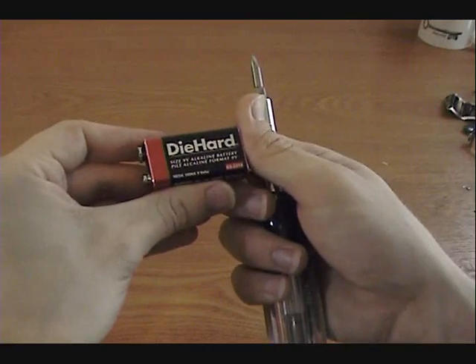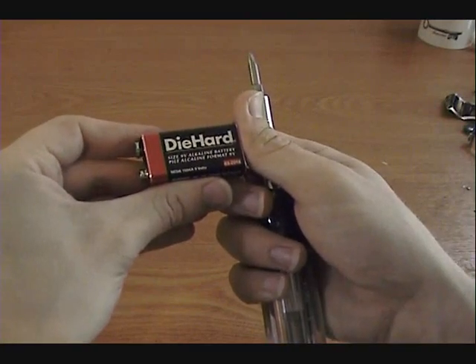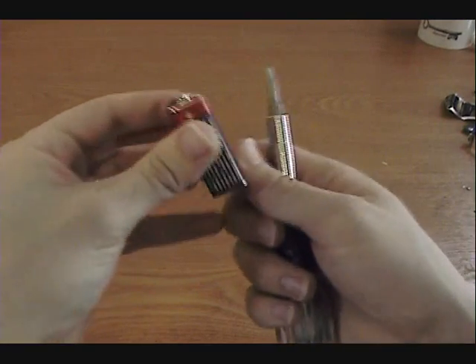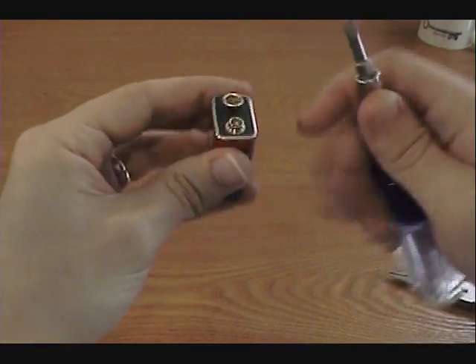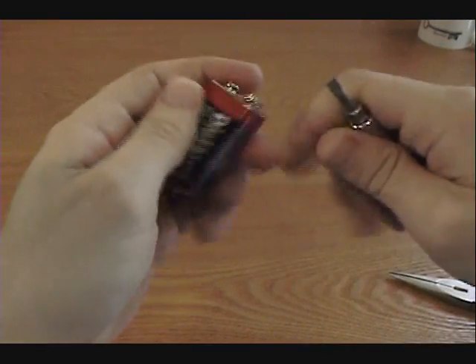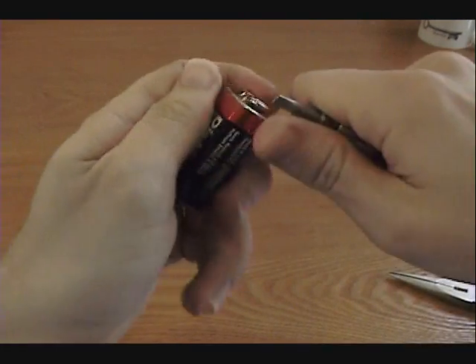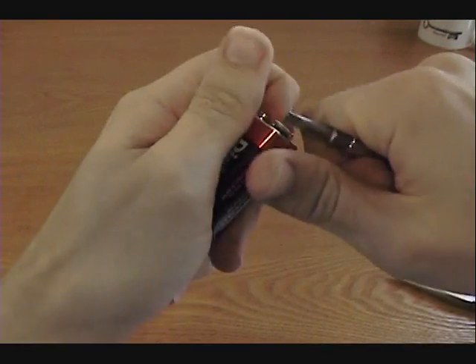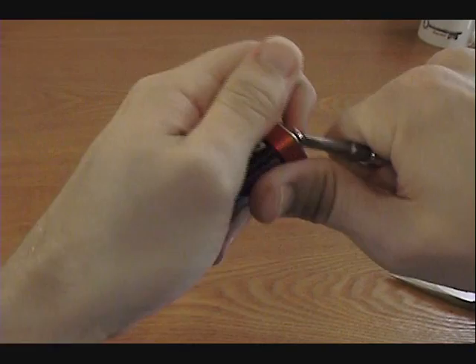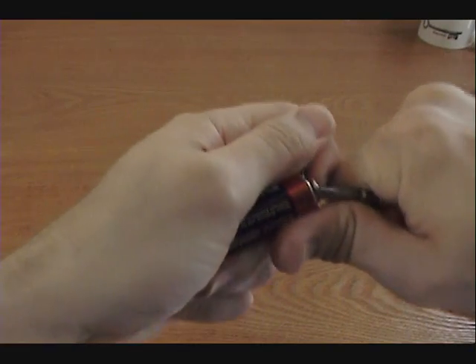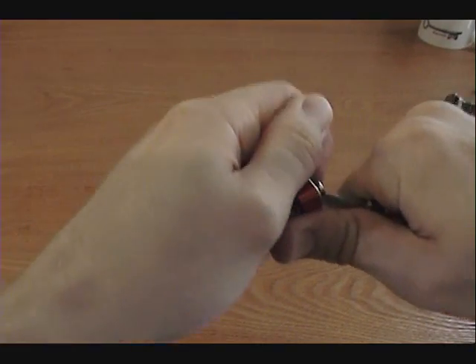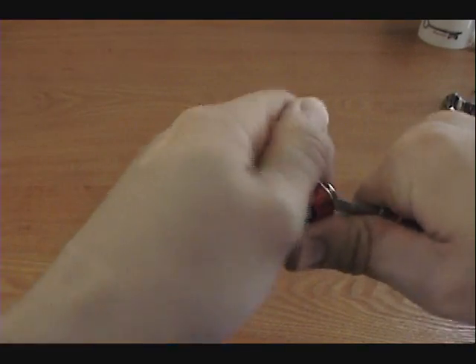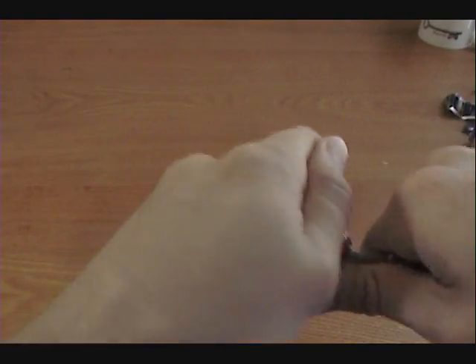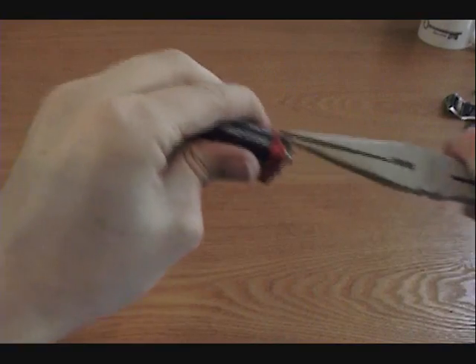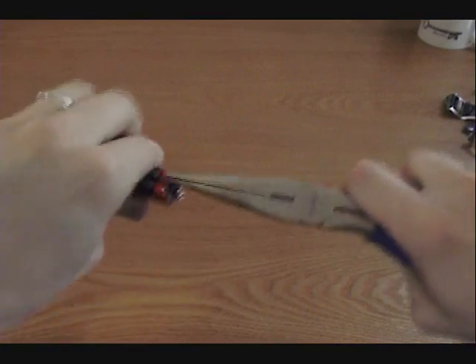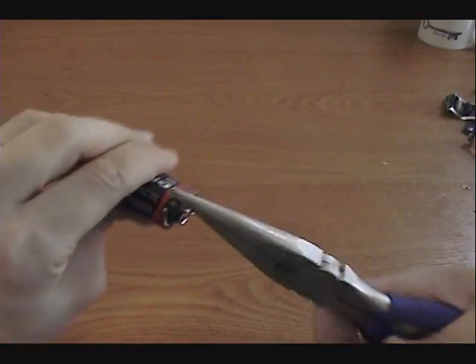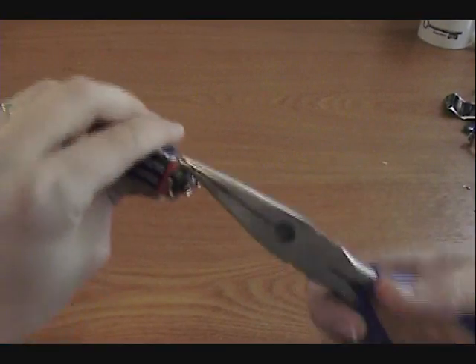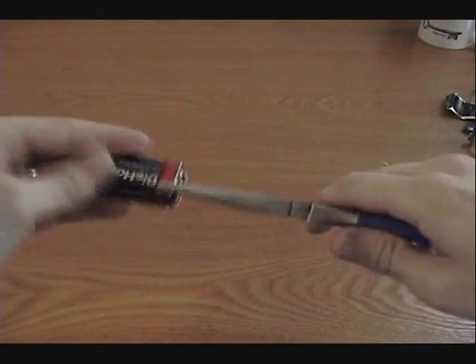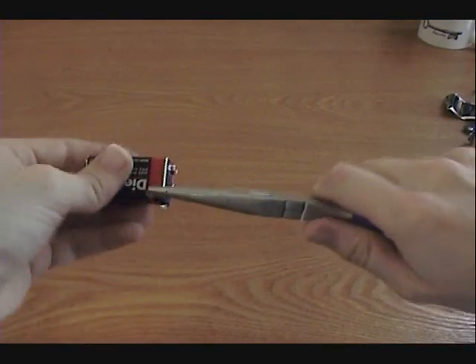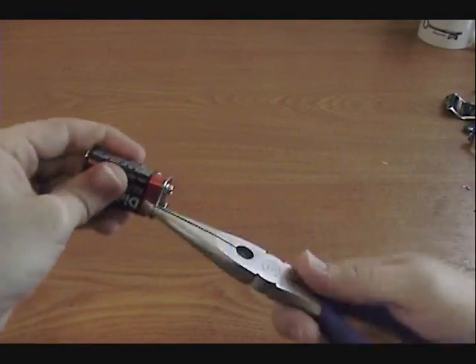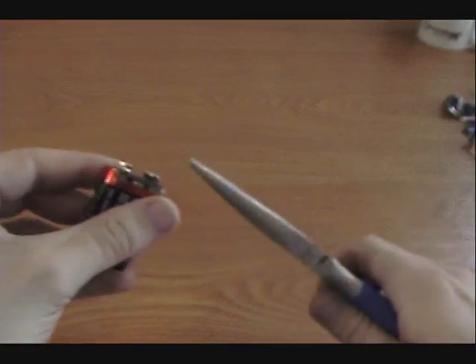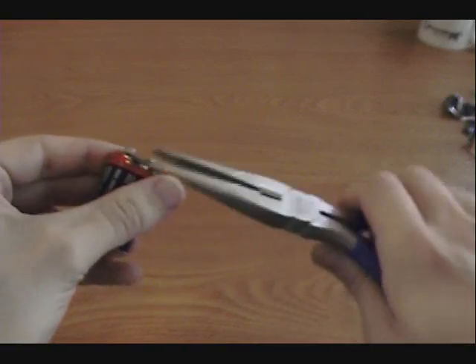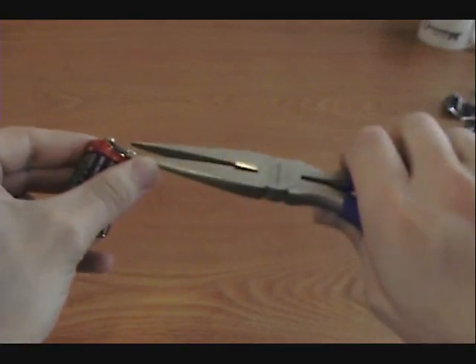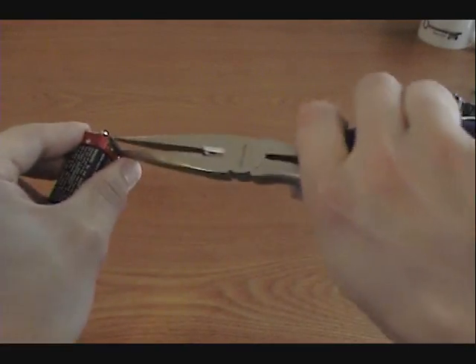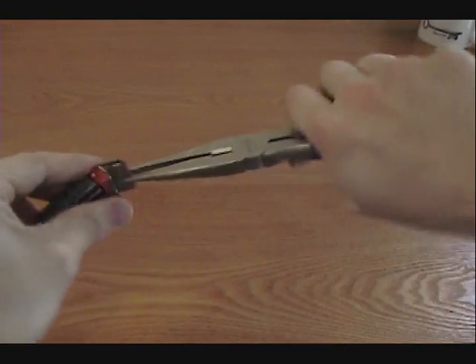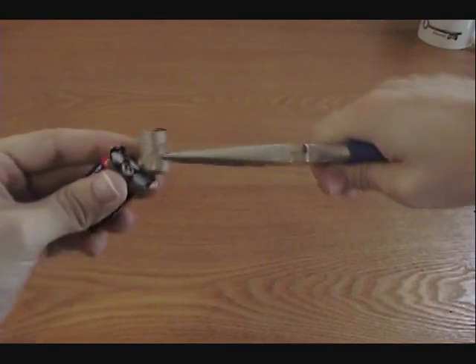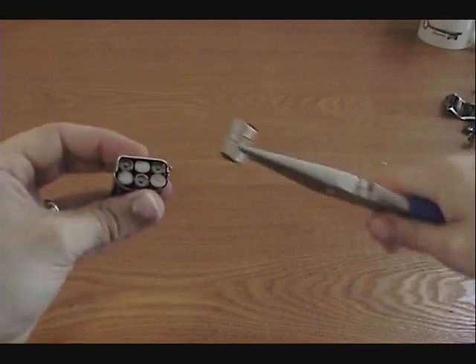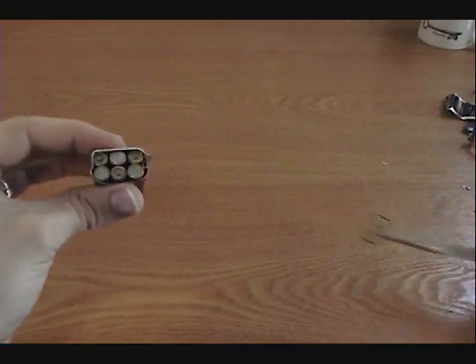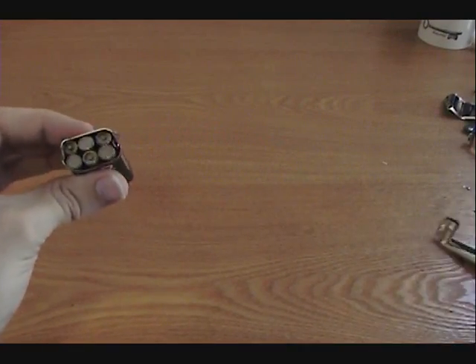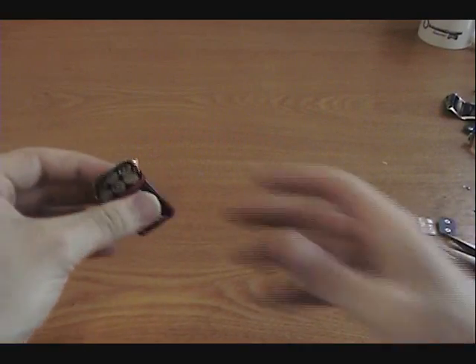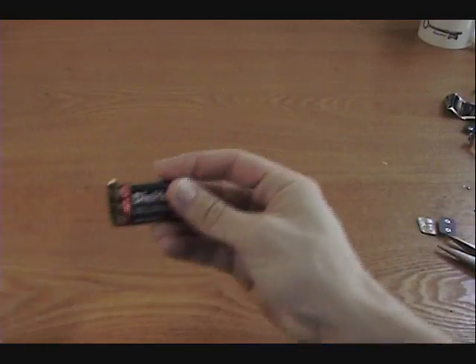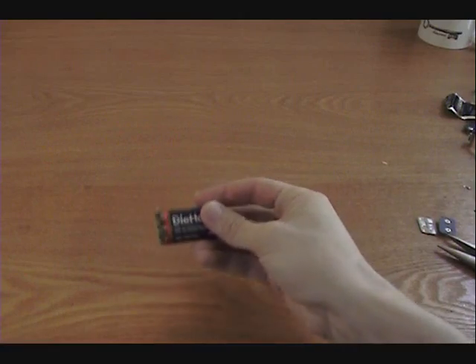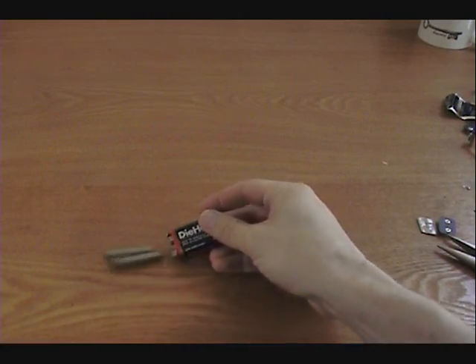To open a 9-volt battery, find the seam in the metal casing and pry up the edge with a screwdriver. Then take a pair of needle-nose pliers and peel away the metal. Then just pop off the top connector to reveal your six quadruple-A batteries — they should just come right out.